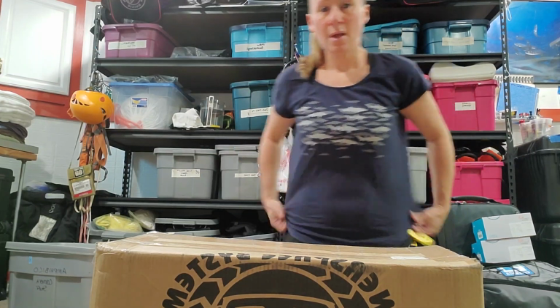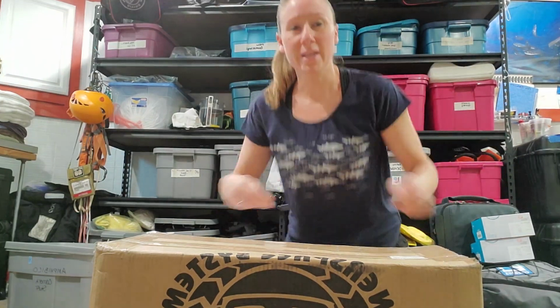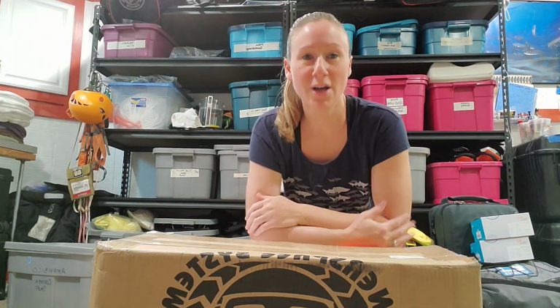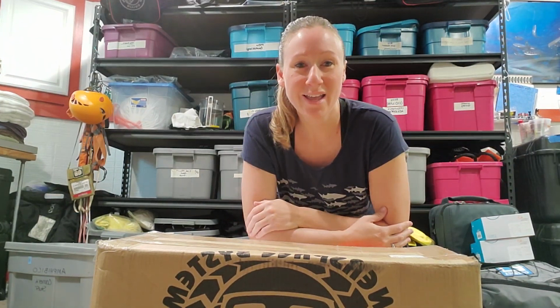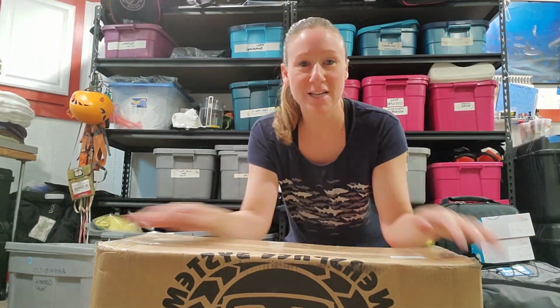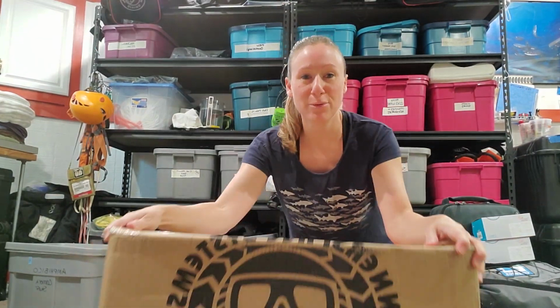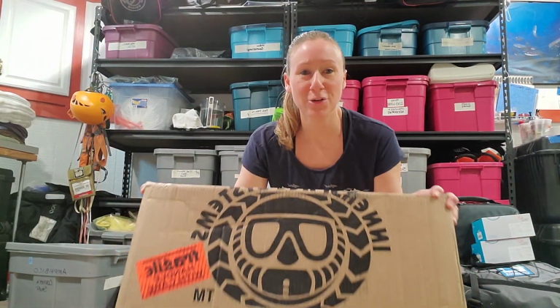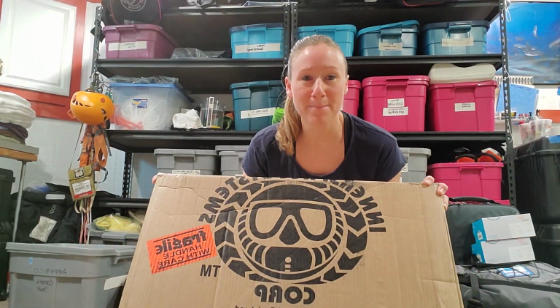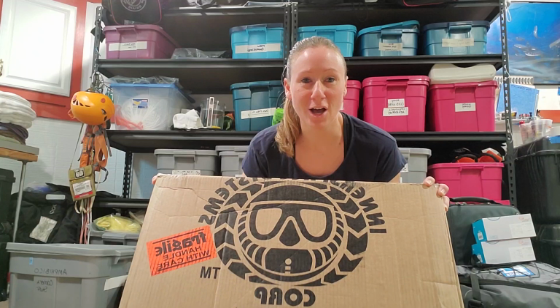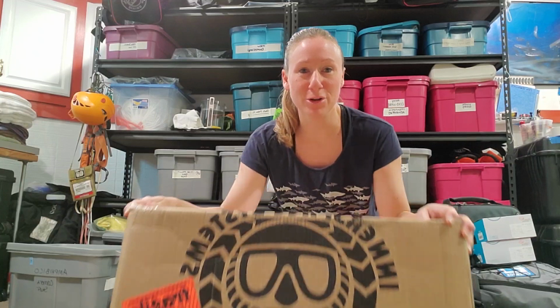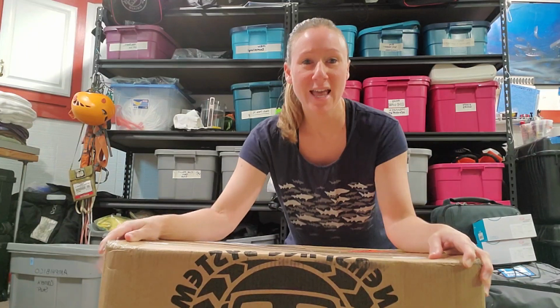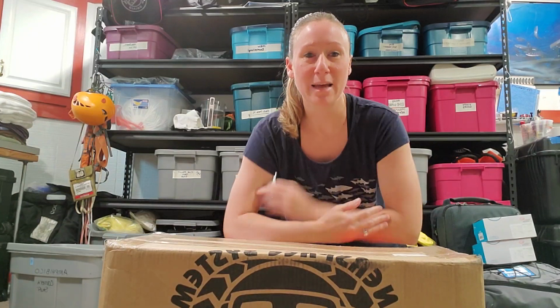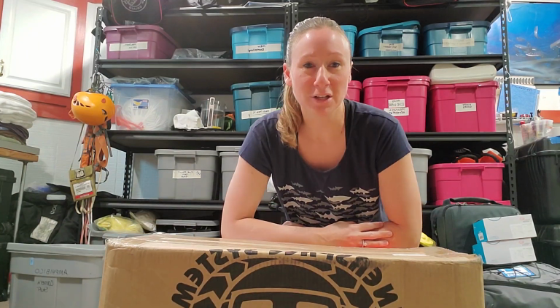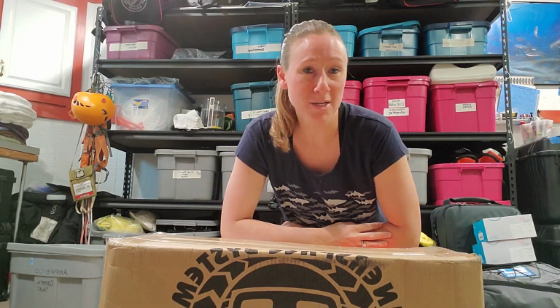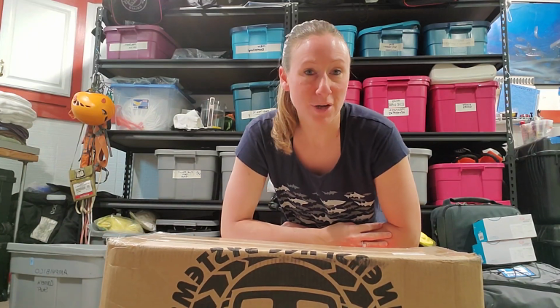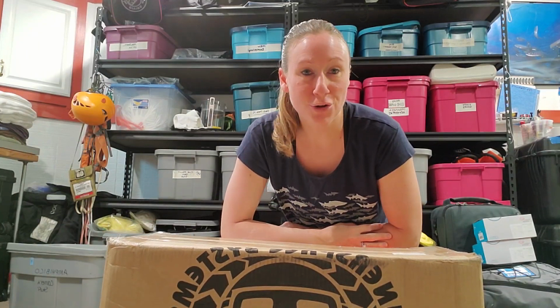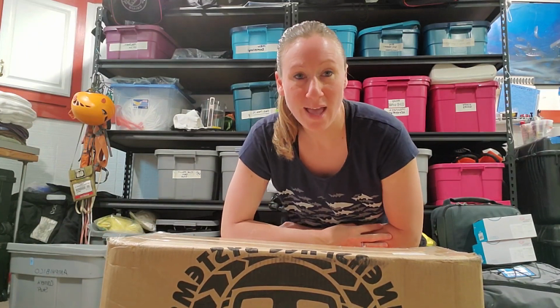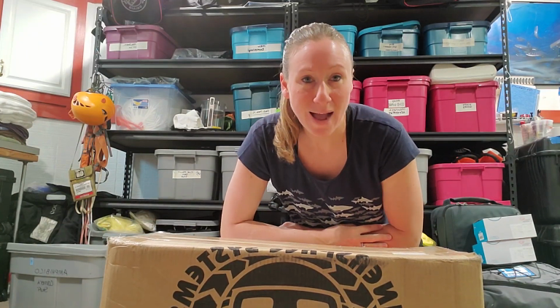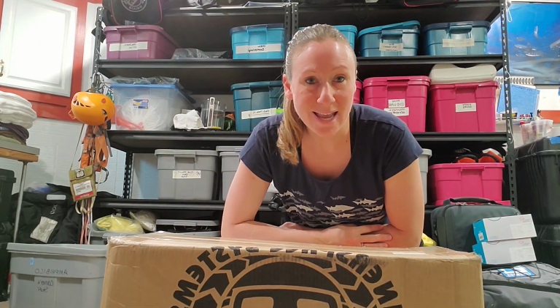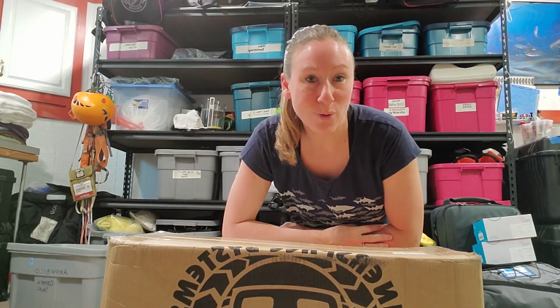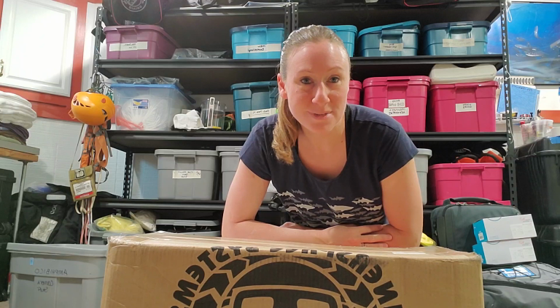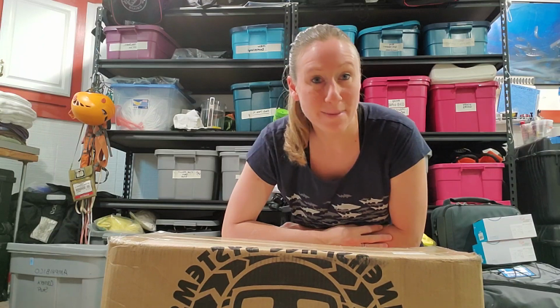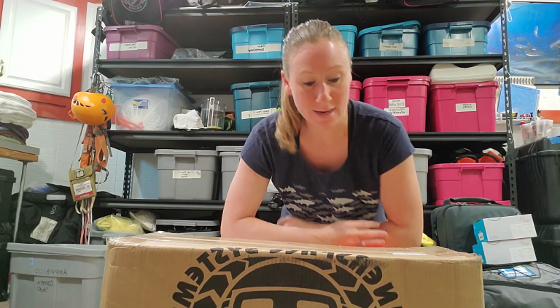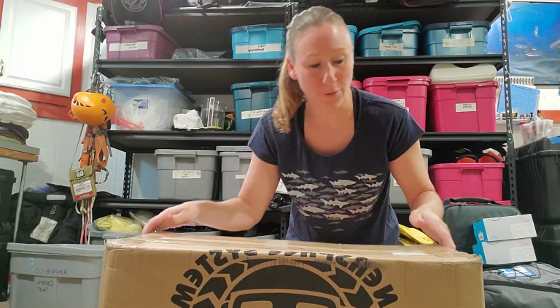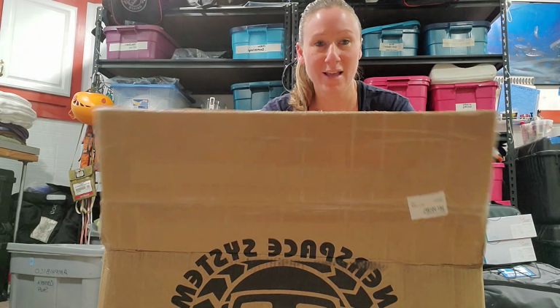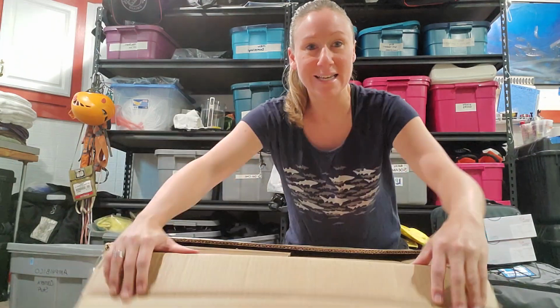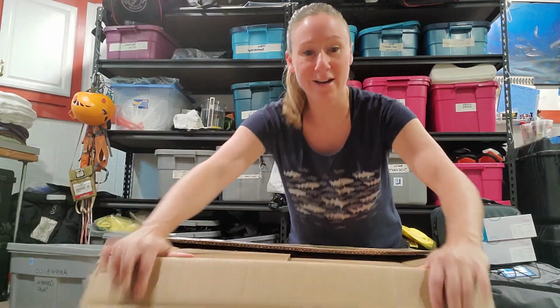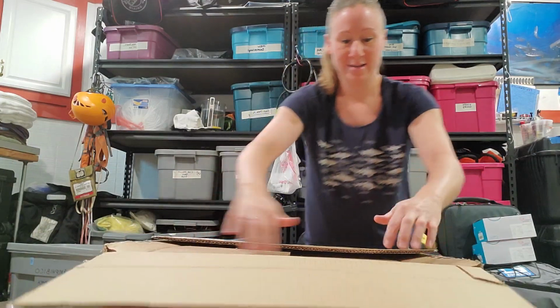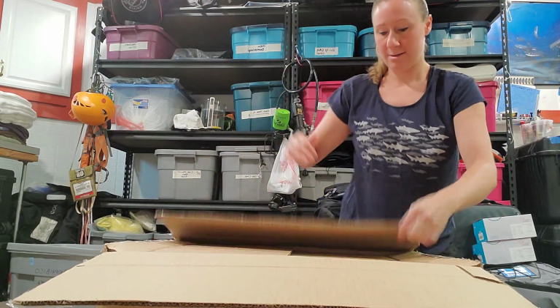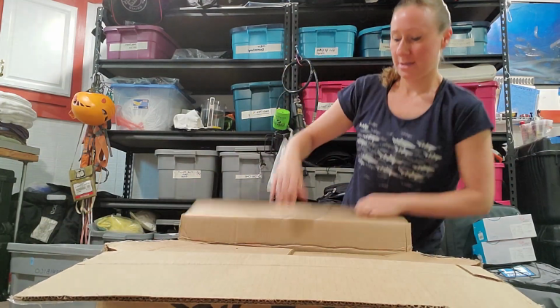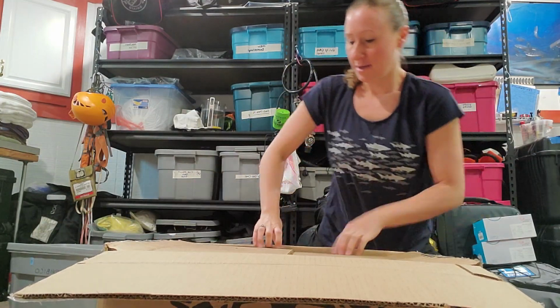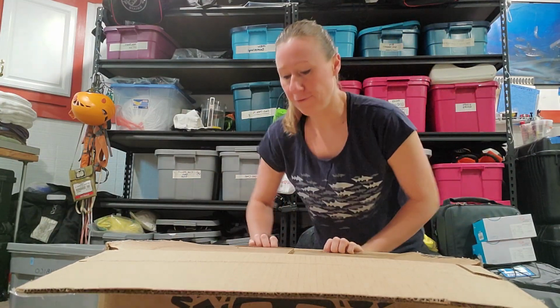All right, so I just got some brand new Megalodon rebreathers and I'm going to do a little unboxing video to show you how they're packed and what comes in the box. So let's get in there.